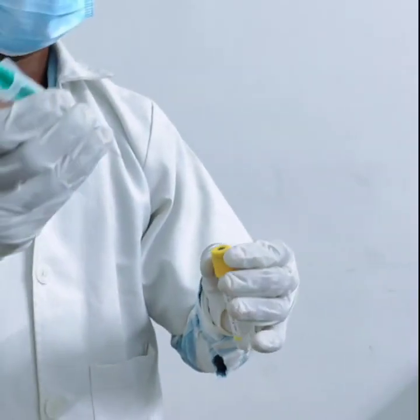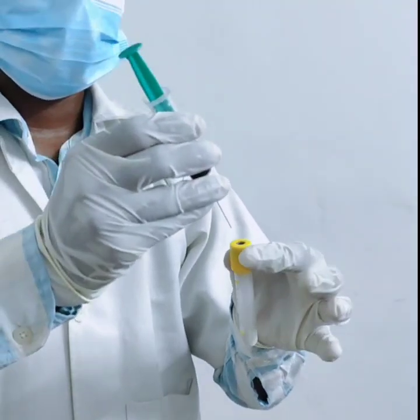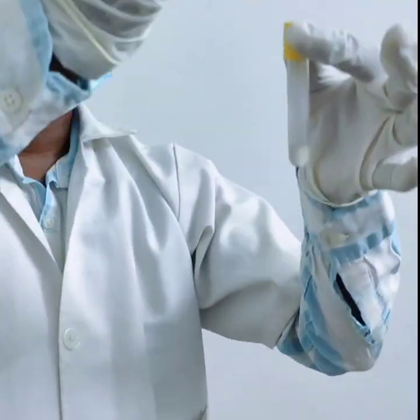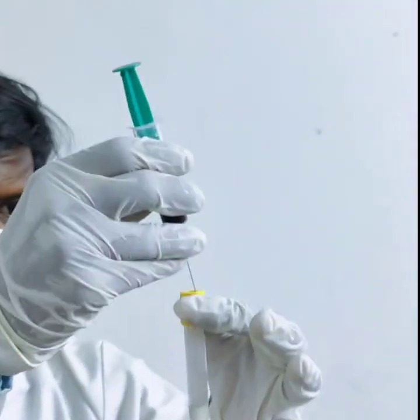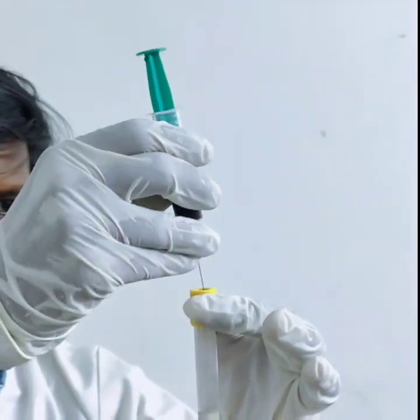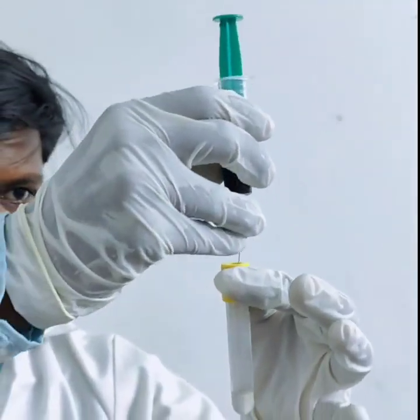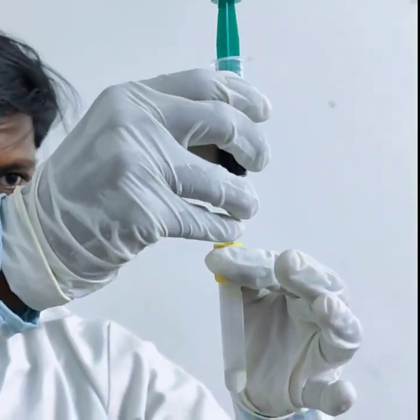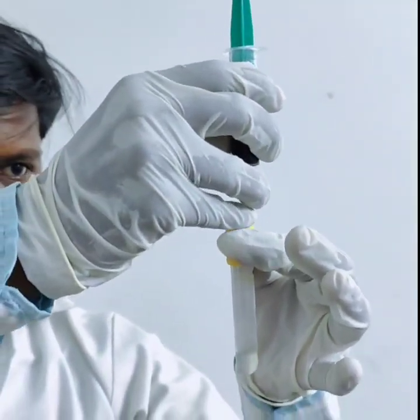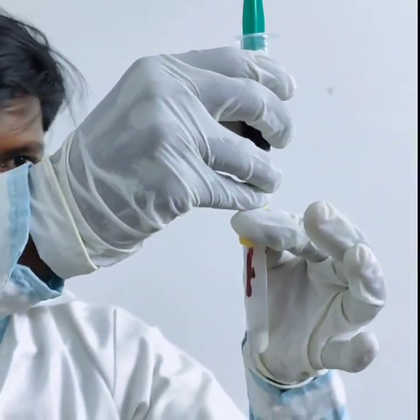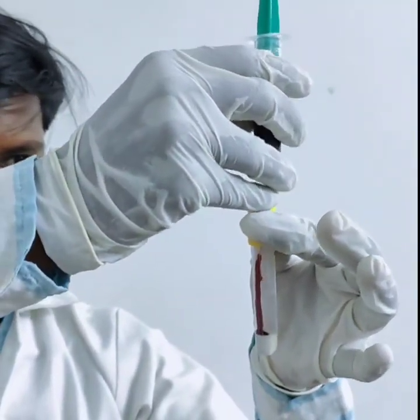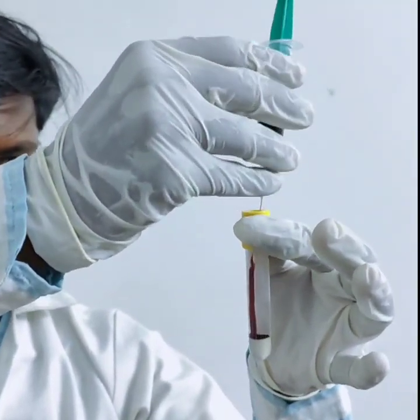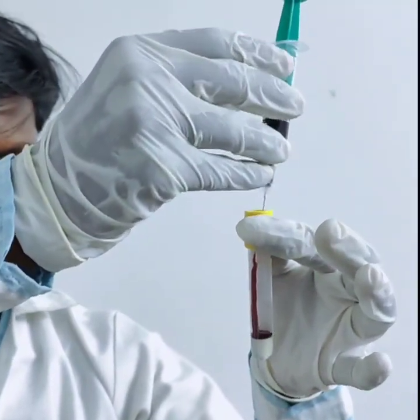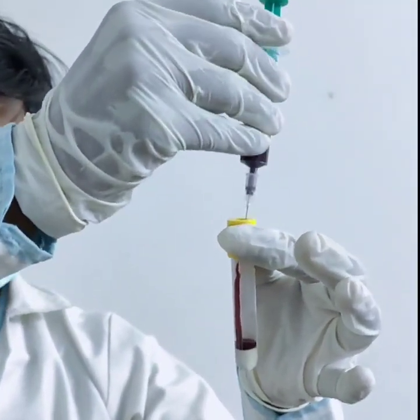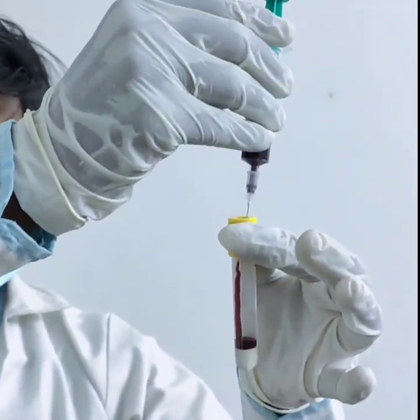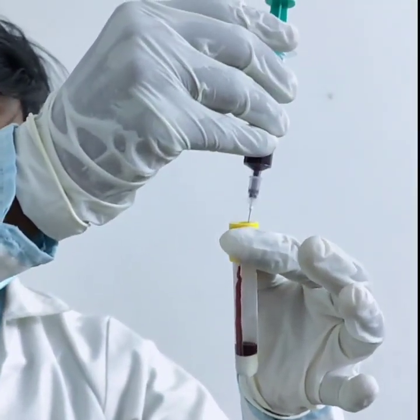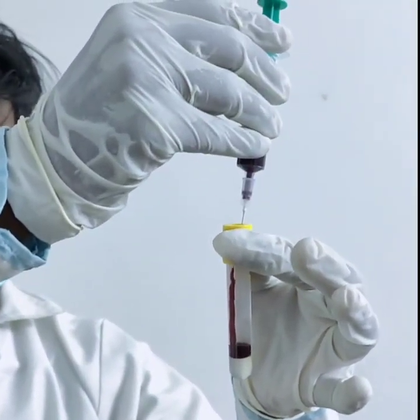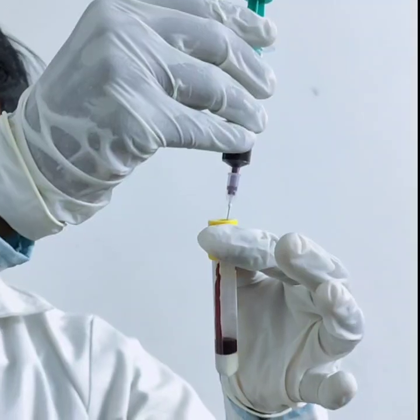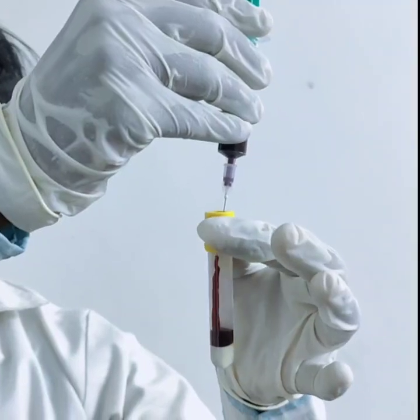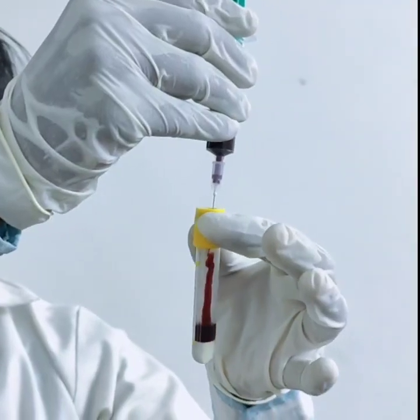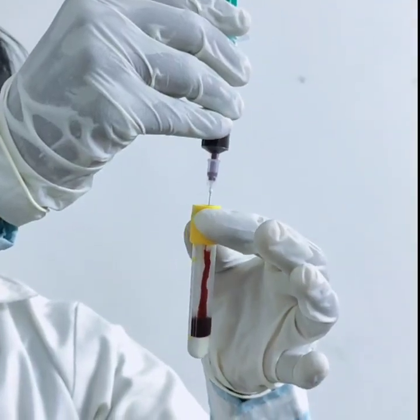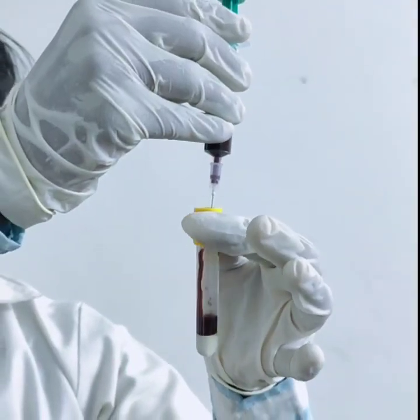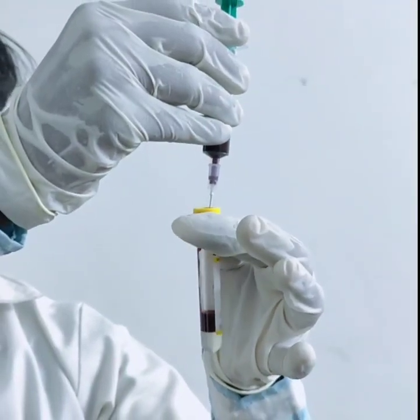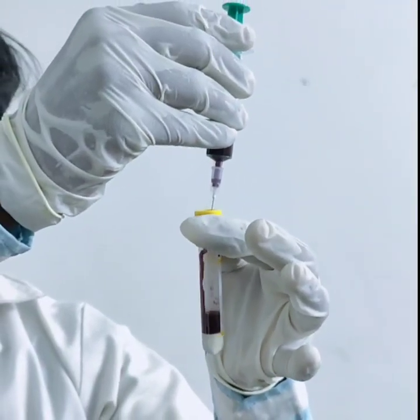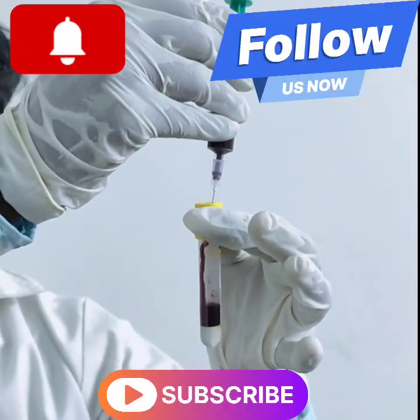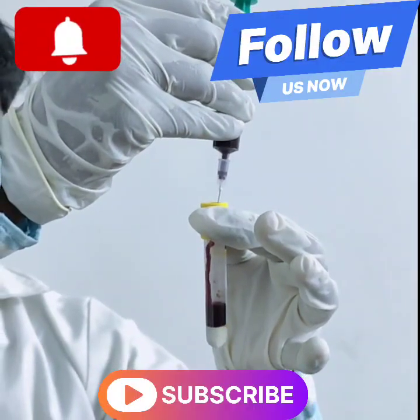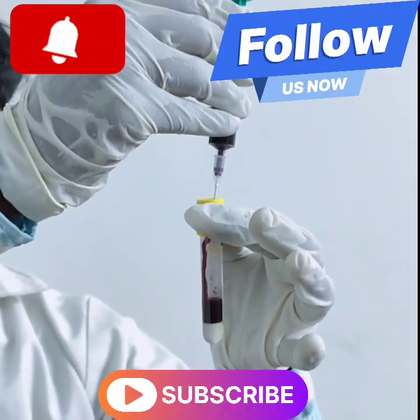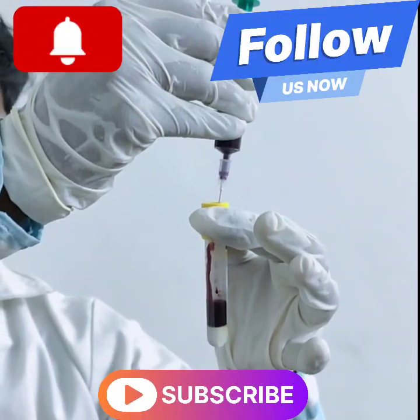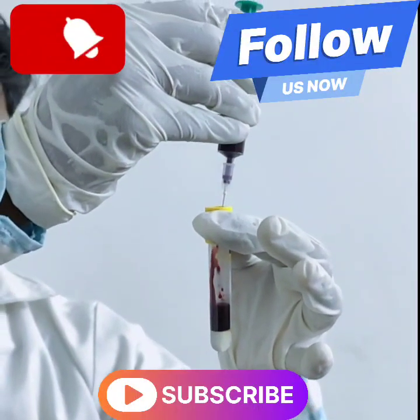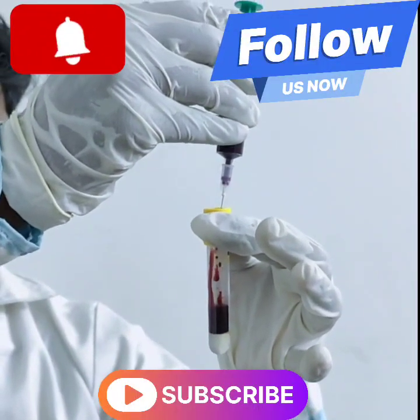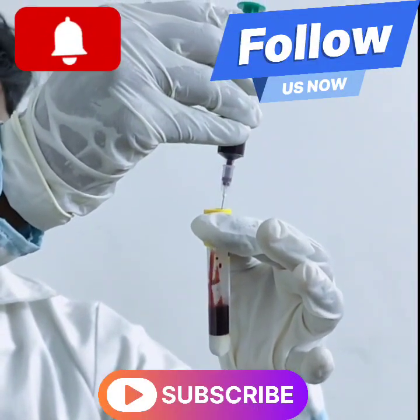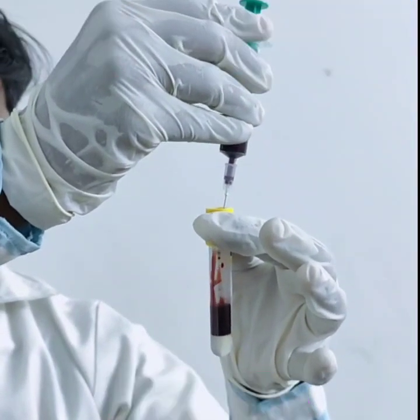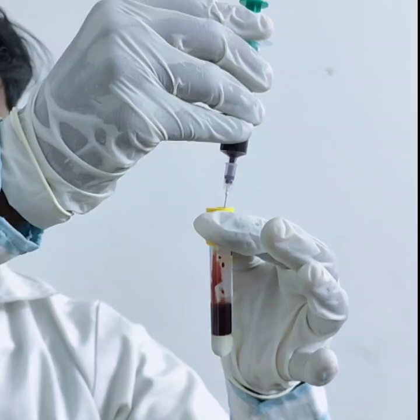That's it. You have just learned how to take a blood sample in a safe and professional manner. Thanks for watching Lab Parcala. Don't forget to like and subscribe for more medical learning videos. Thank you.